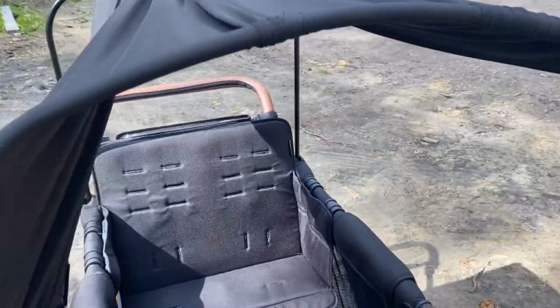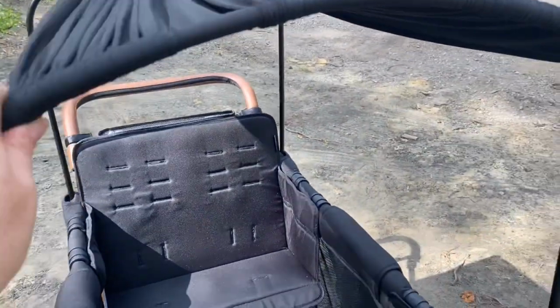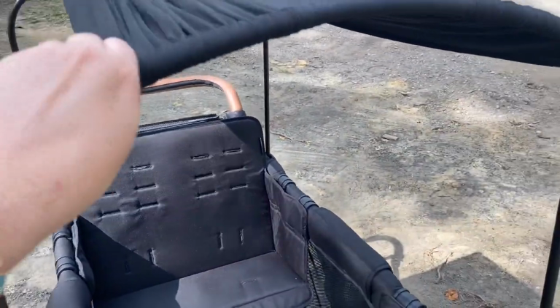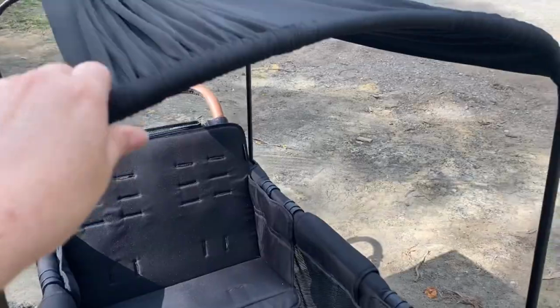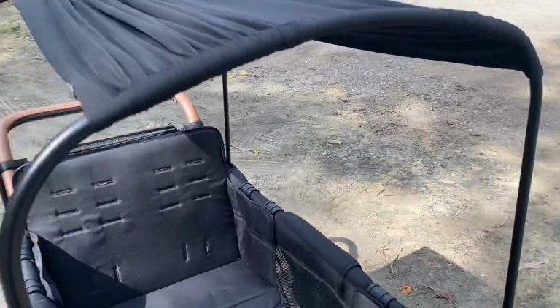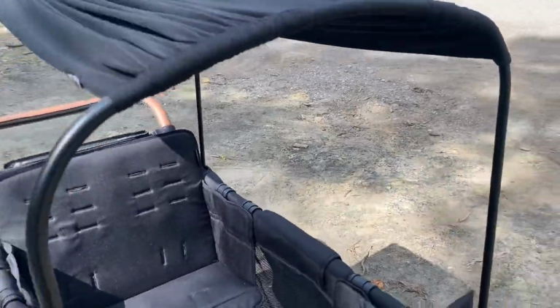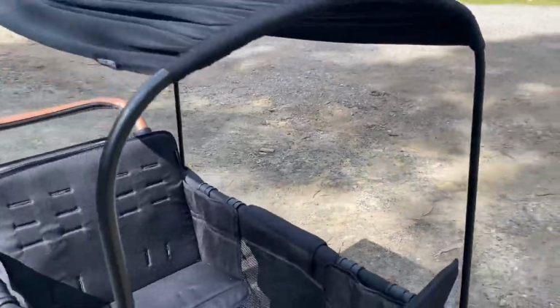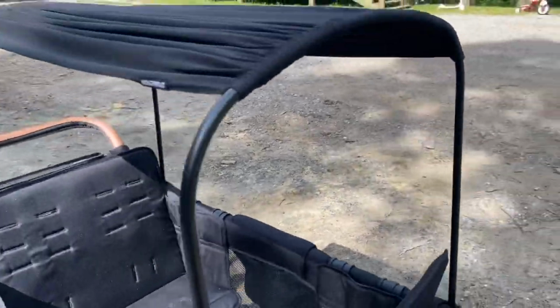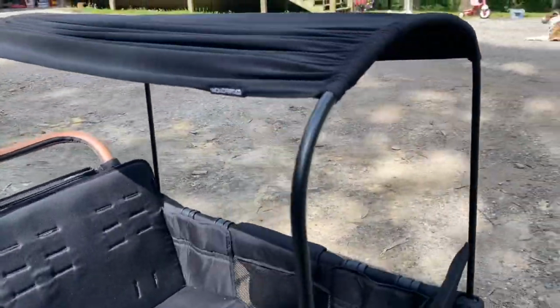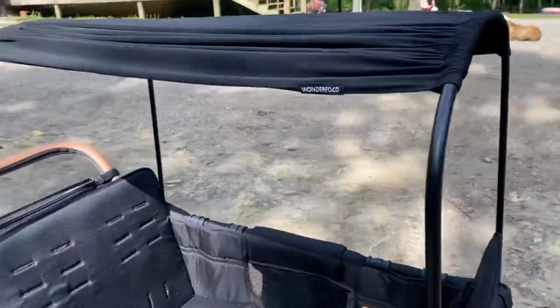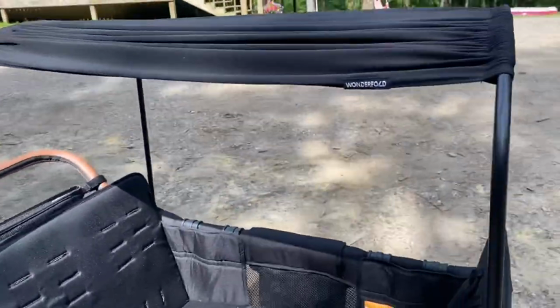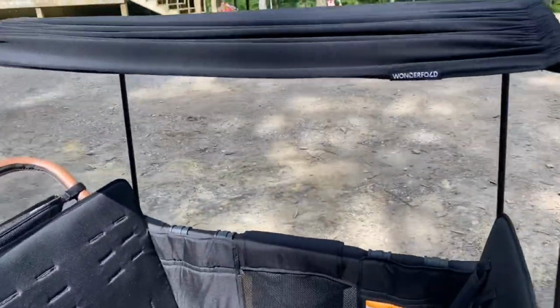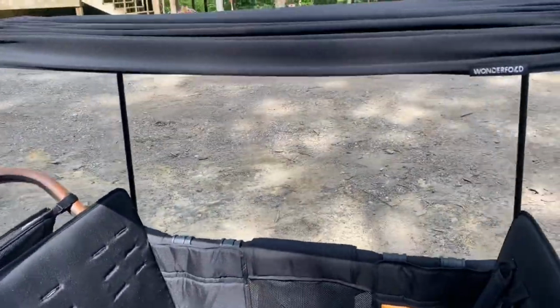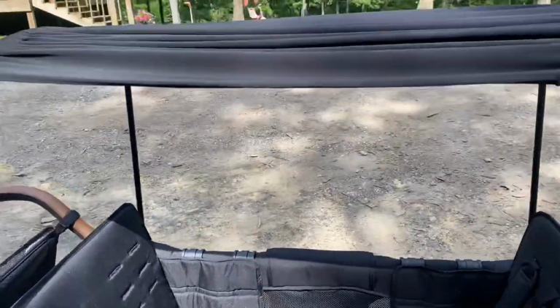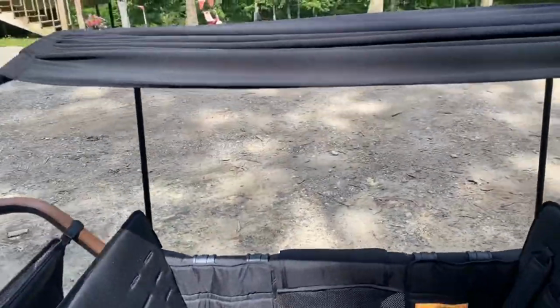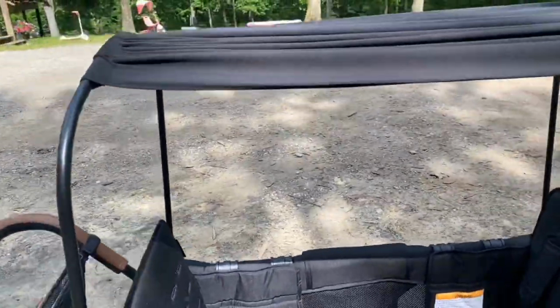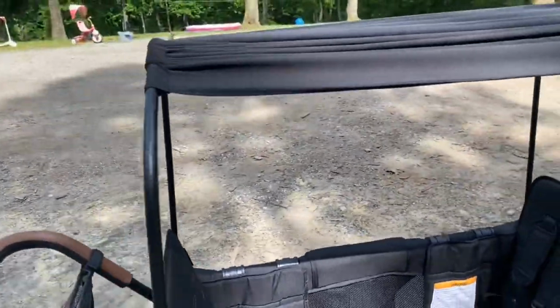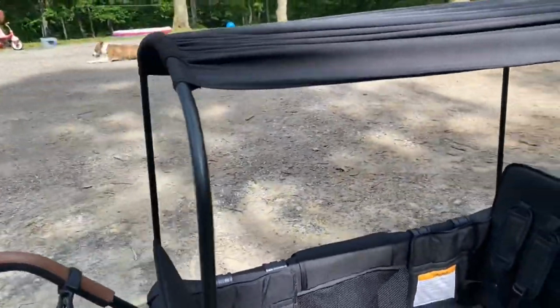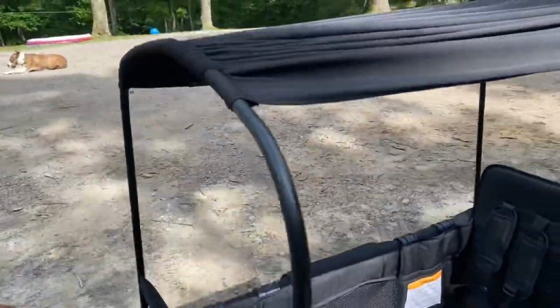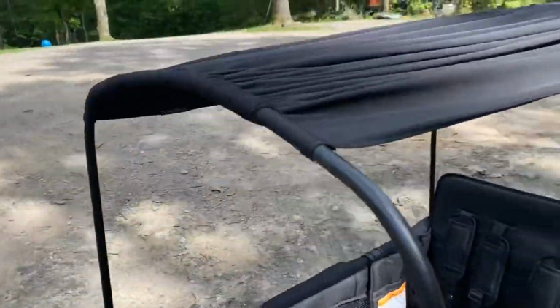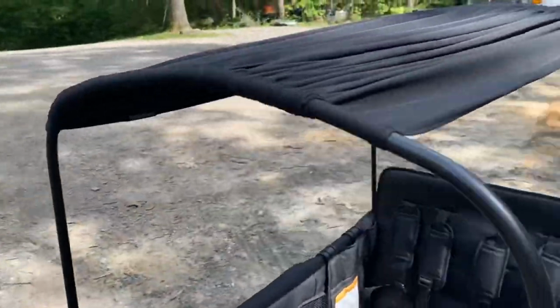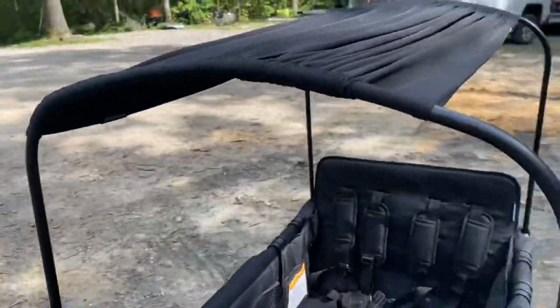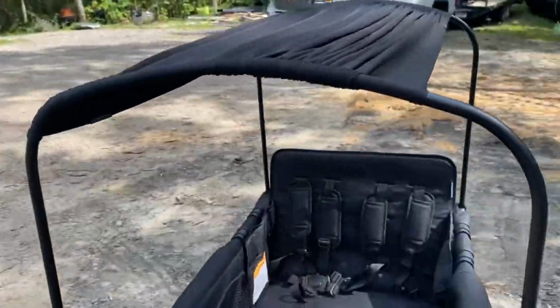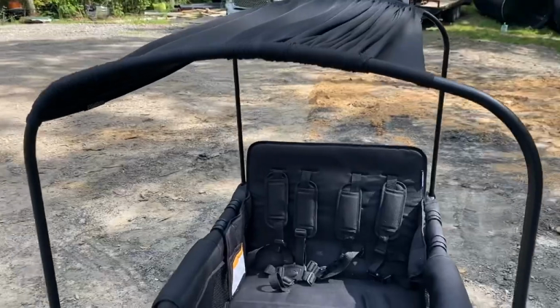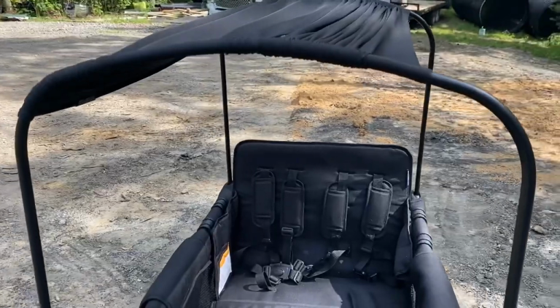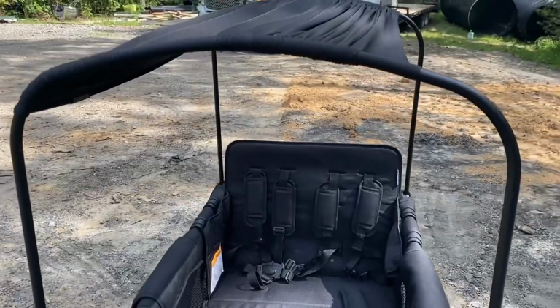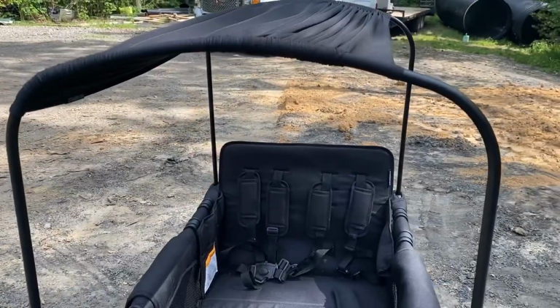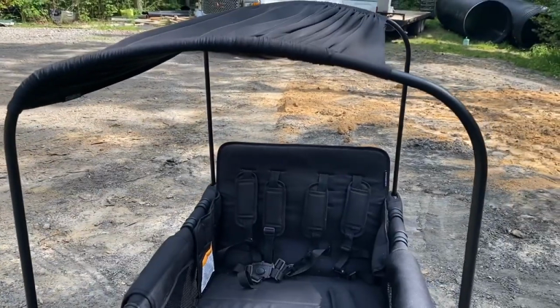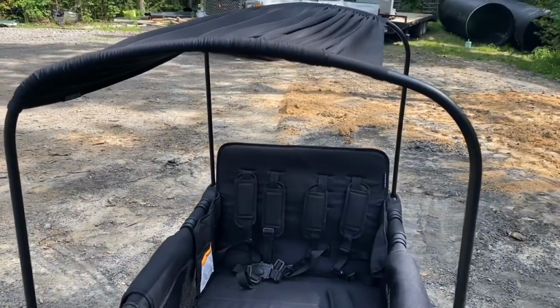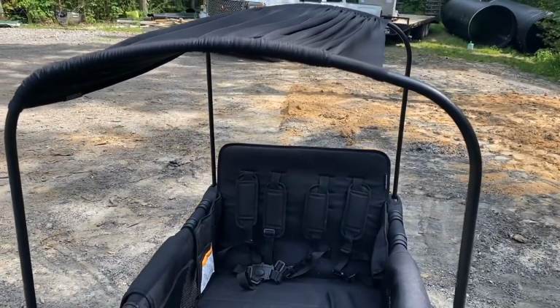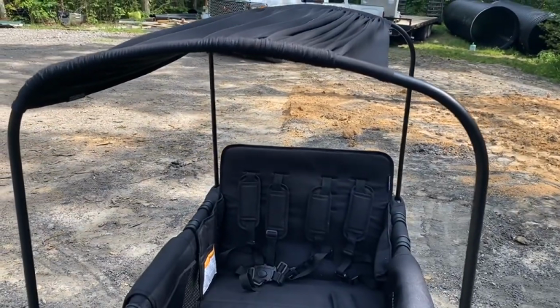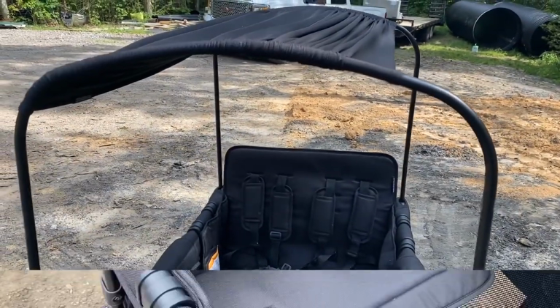I will say that my extra canopy that I ordered is very, very slightly thicker than the original that it came with.